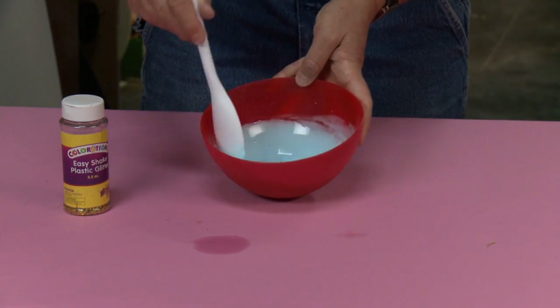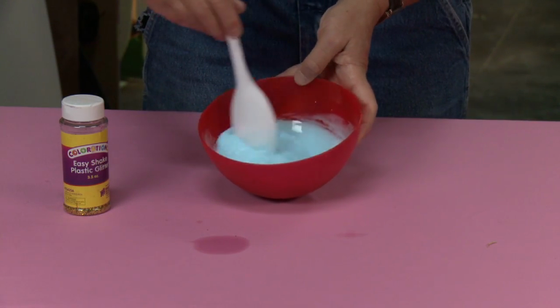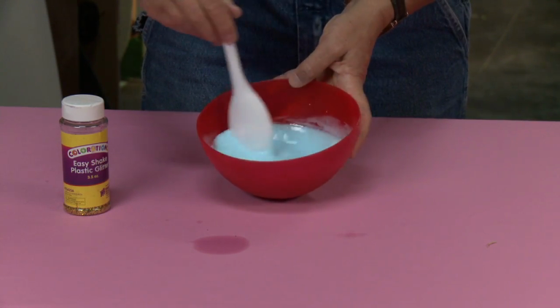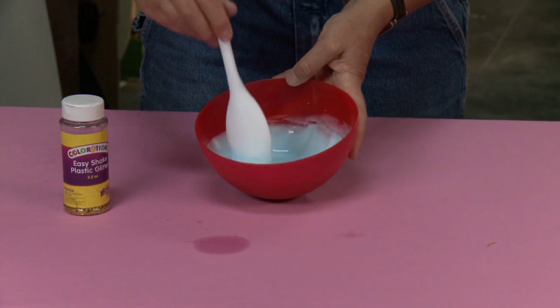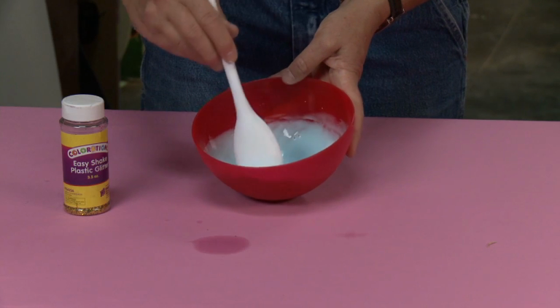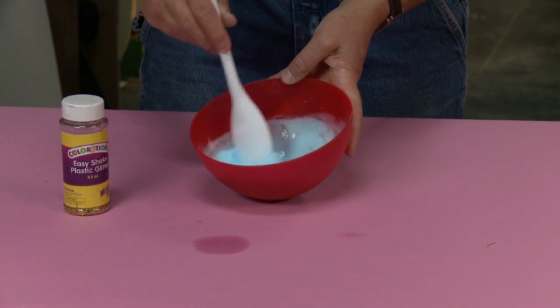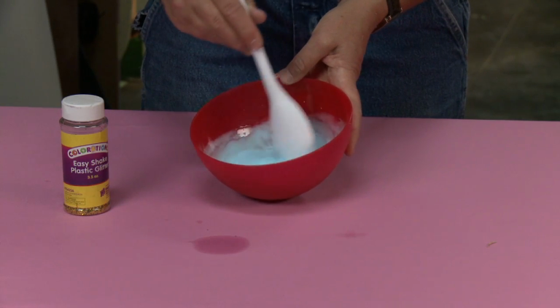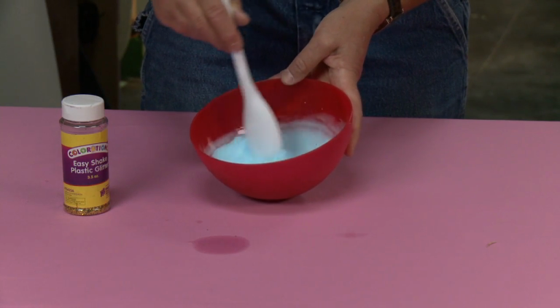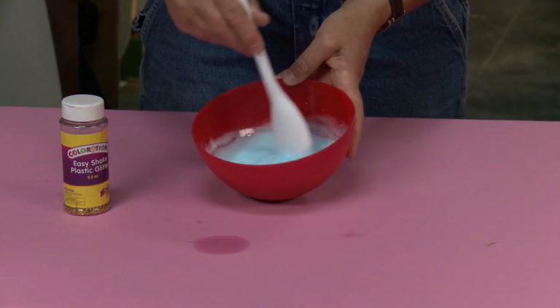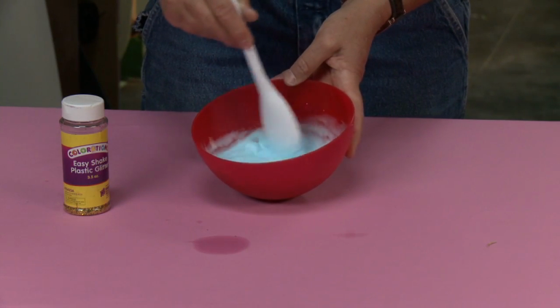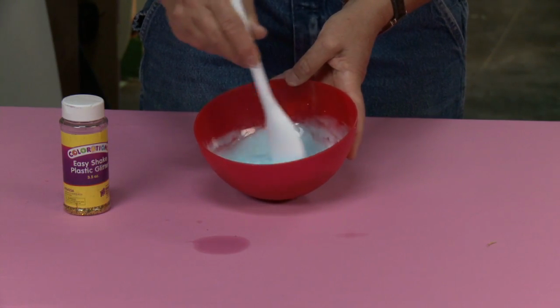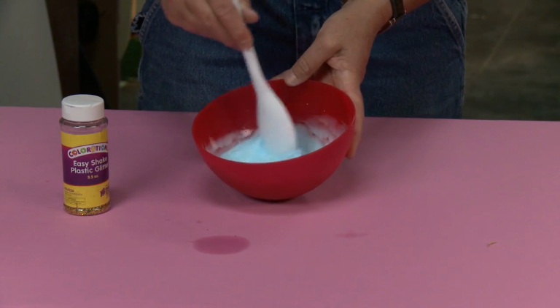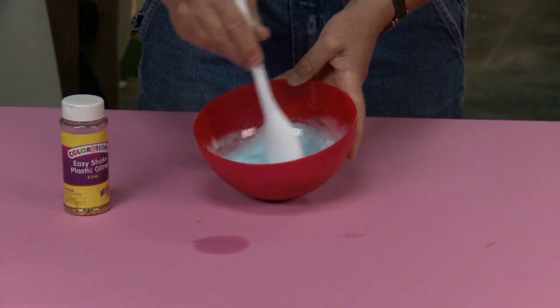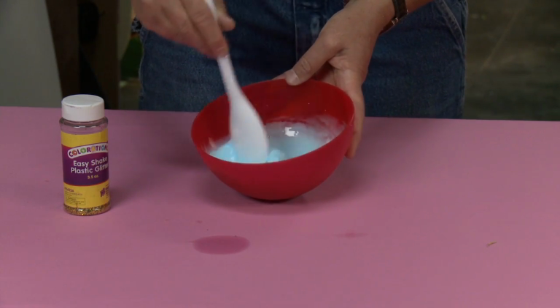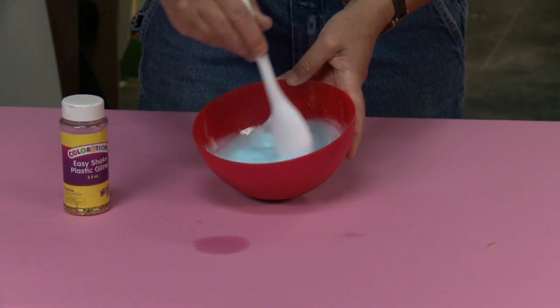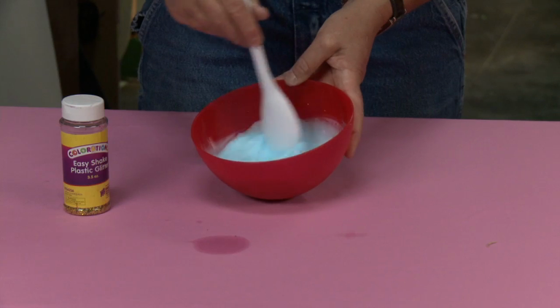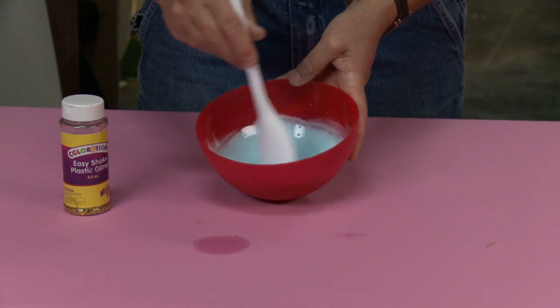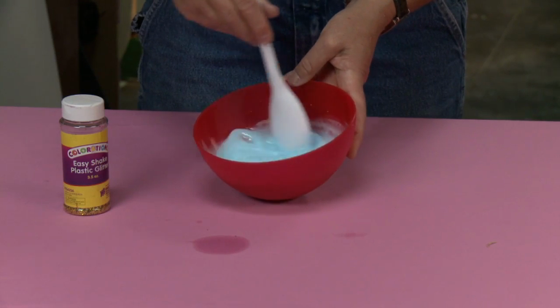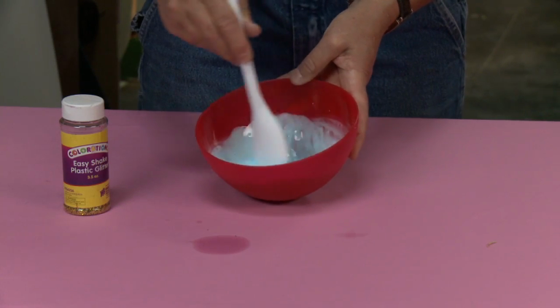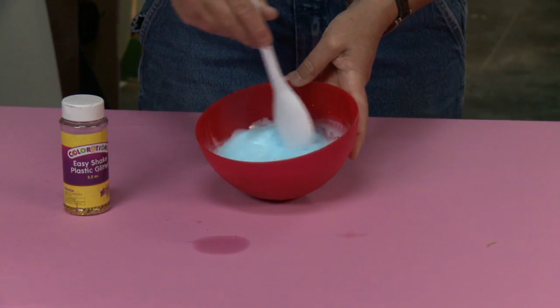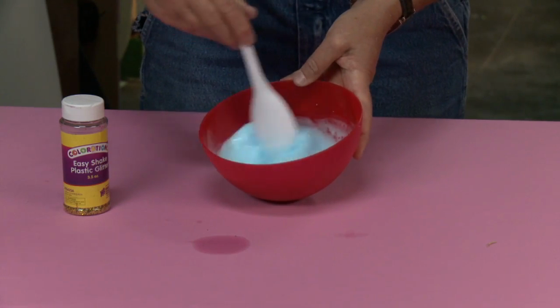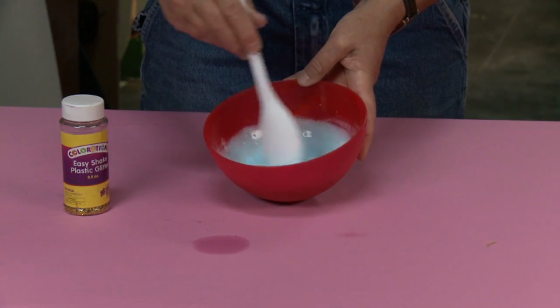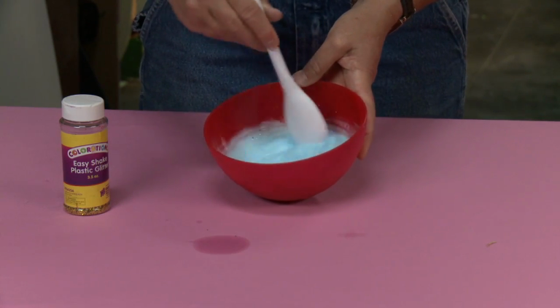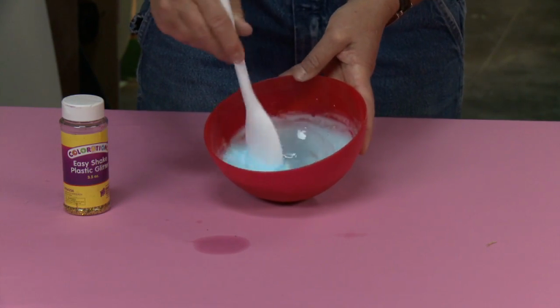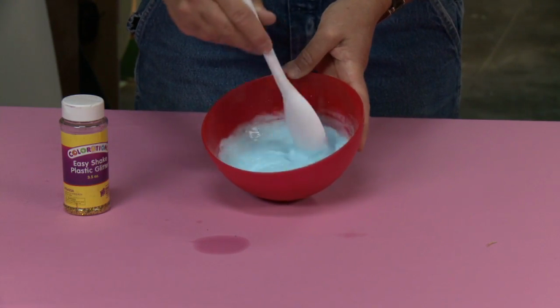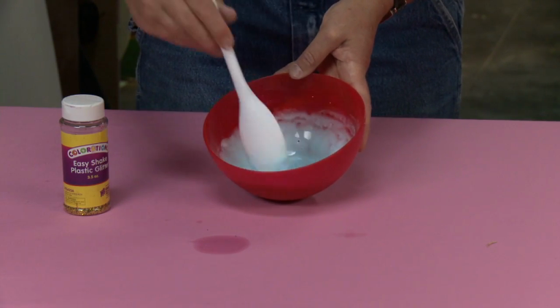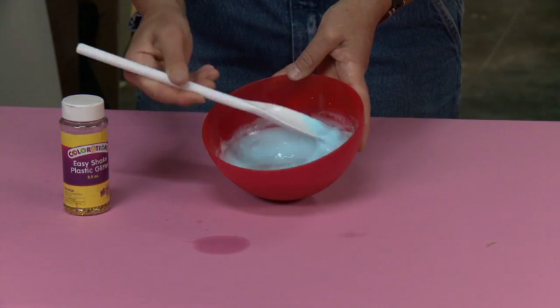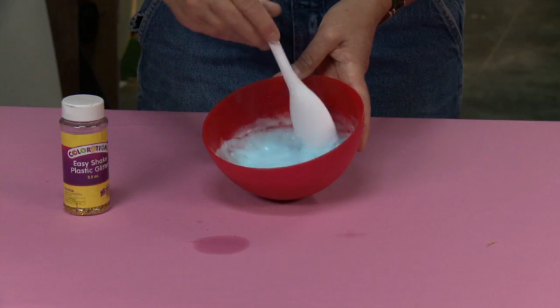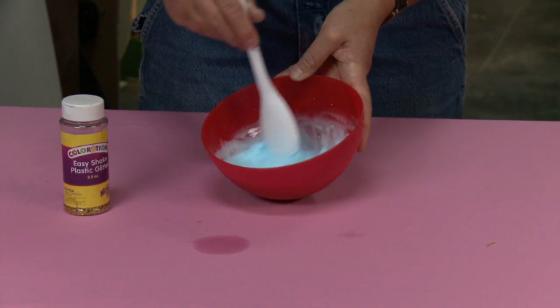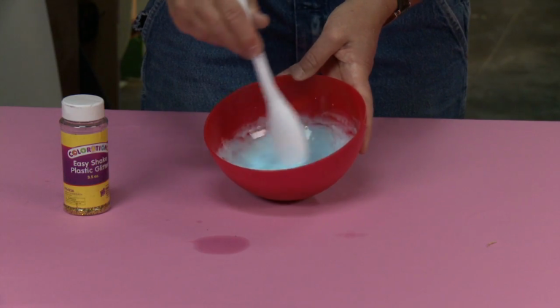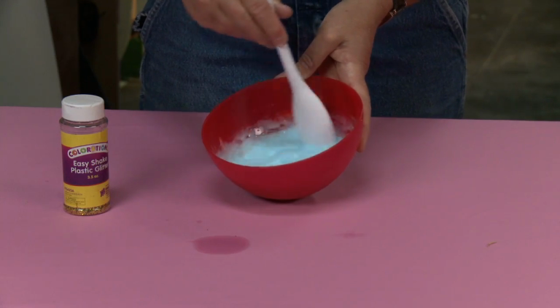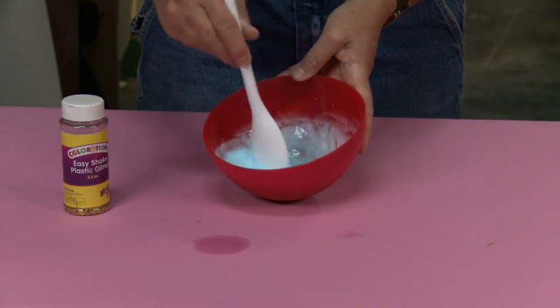I'm just going to keep stirring and let that starch work in with the other two elements. As you can see, it's starting to make kind of a clump. Keep stirring.